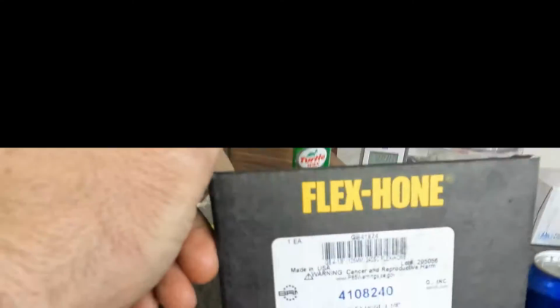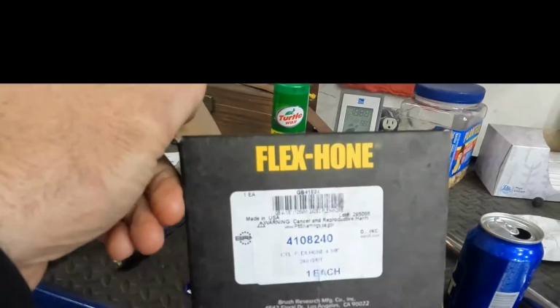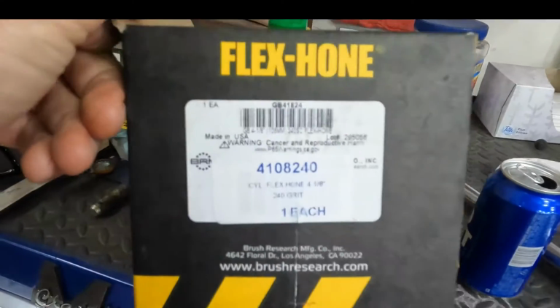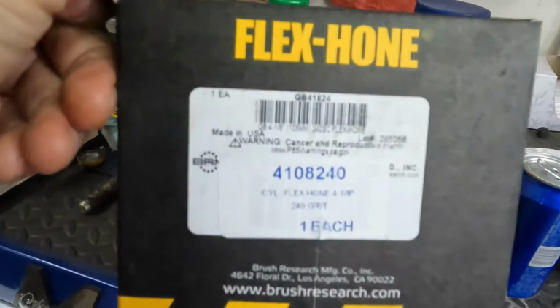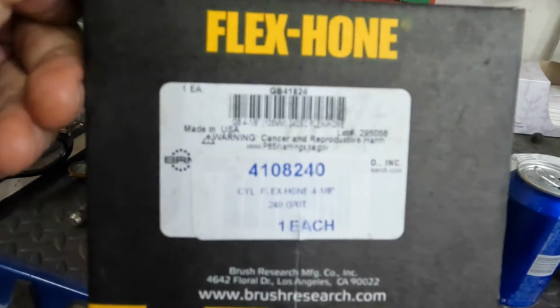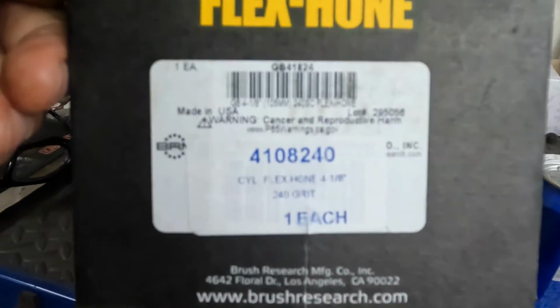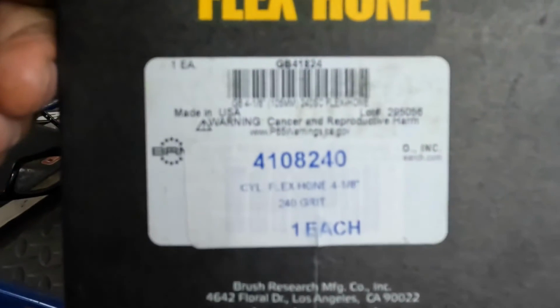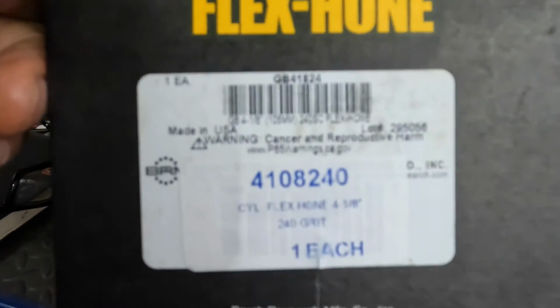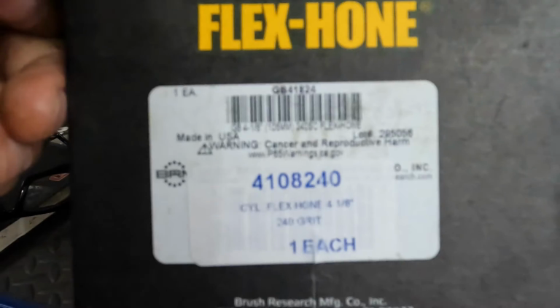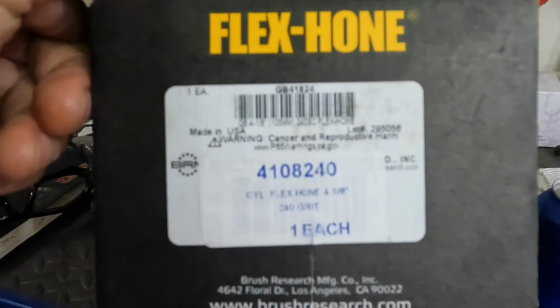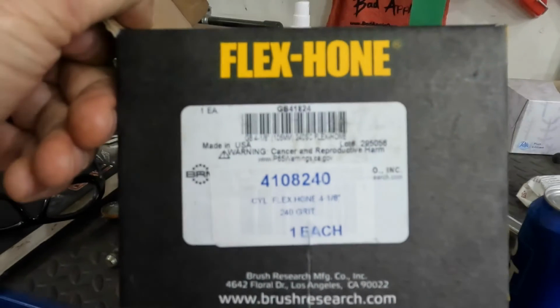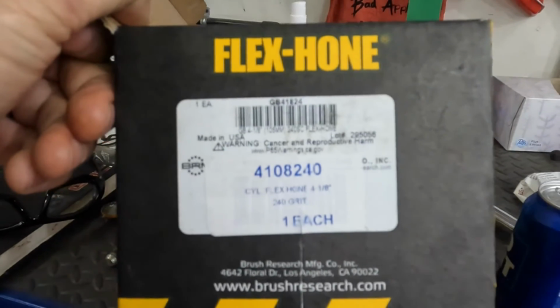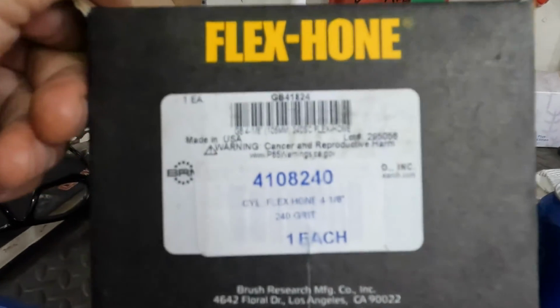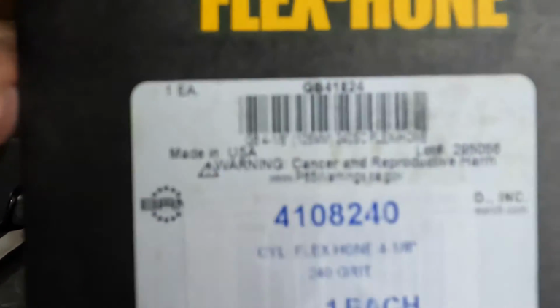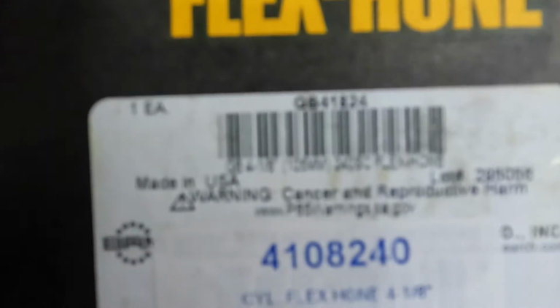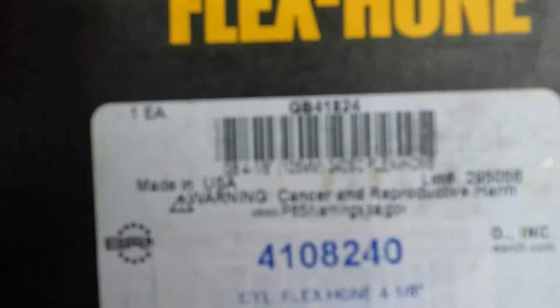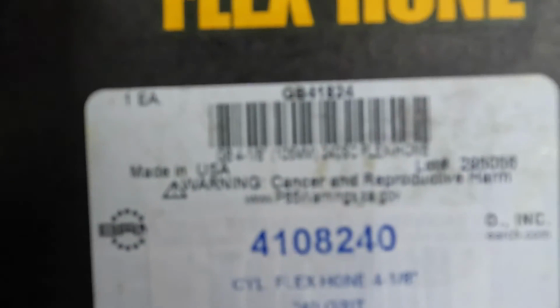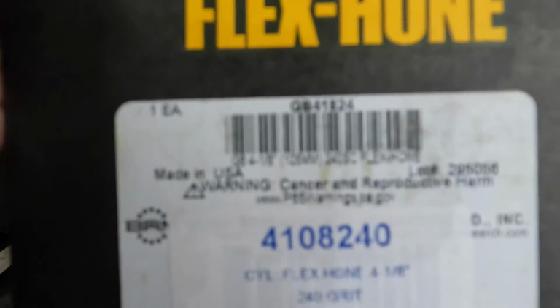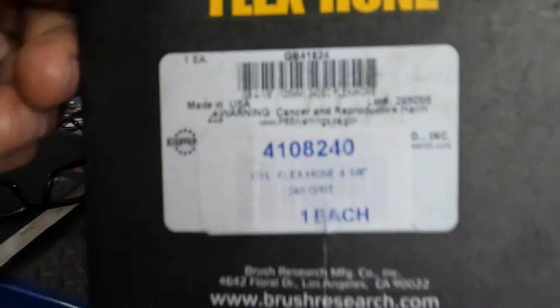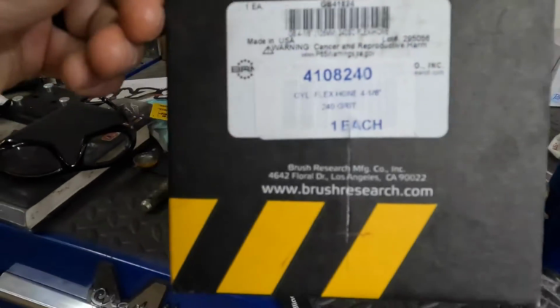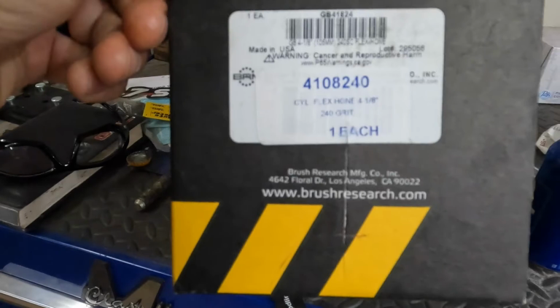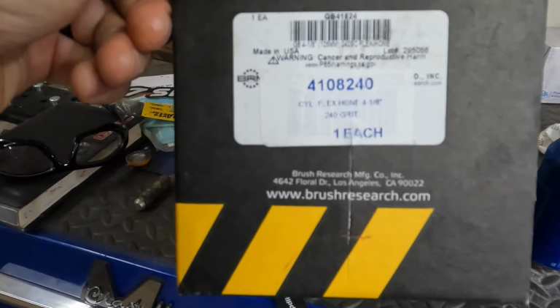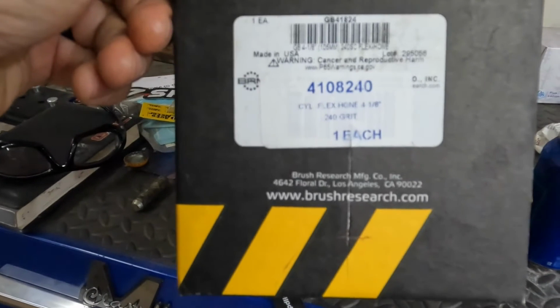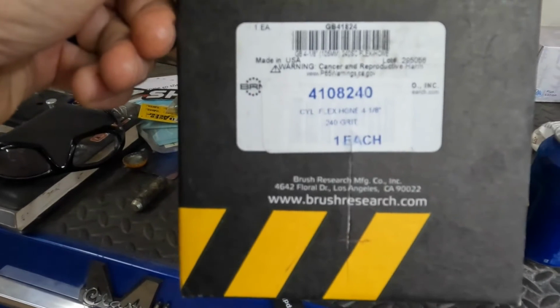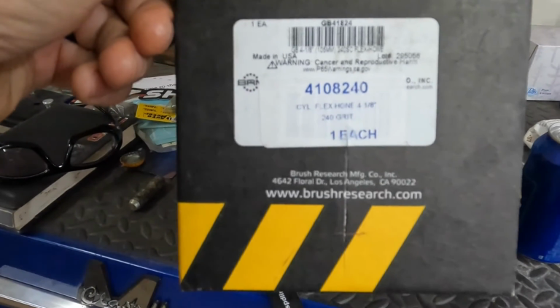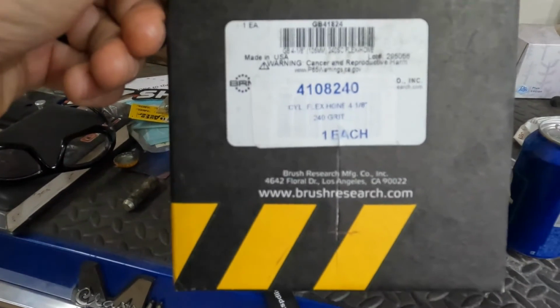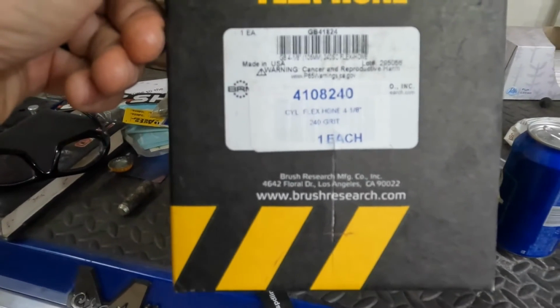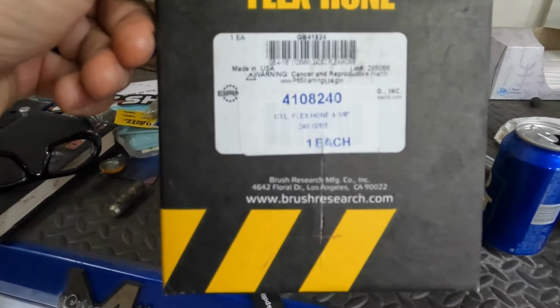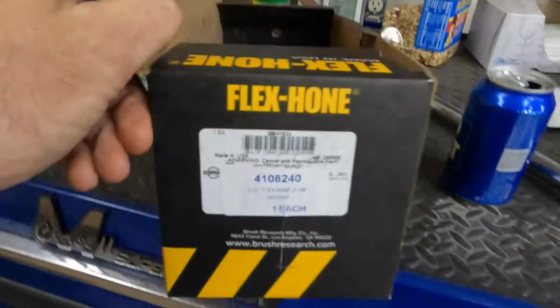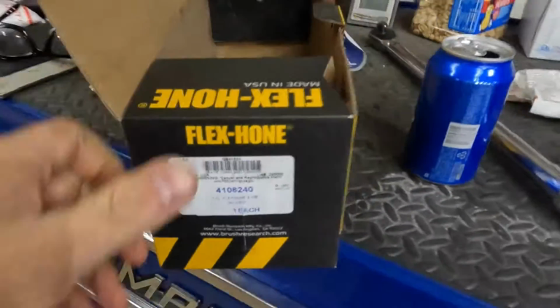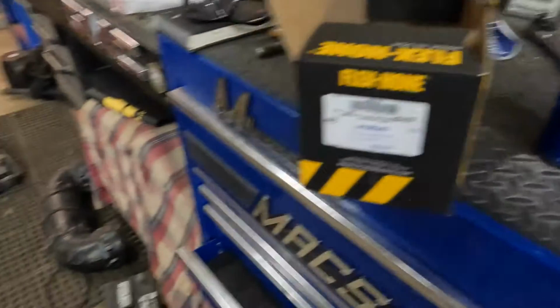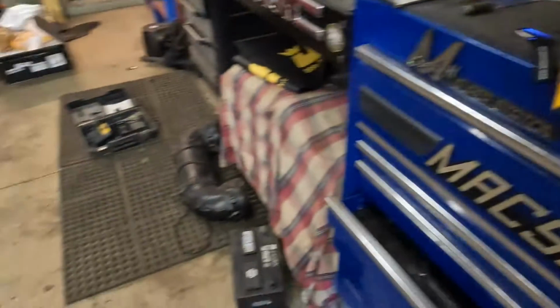This is the size we got, and this is the one they recommend for the 5.3. It's actually a four and an eighth inch diameter ball hone and they call it a GB 41 824. That's a 240 grit, kind of an all-around grit.